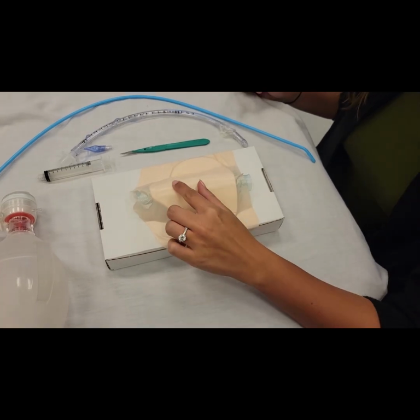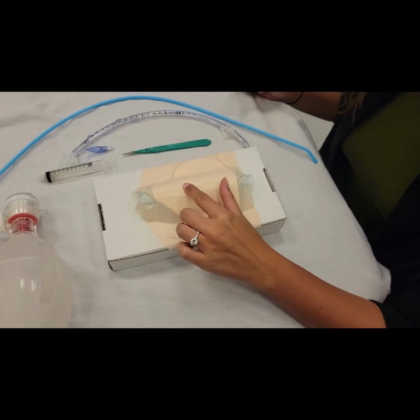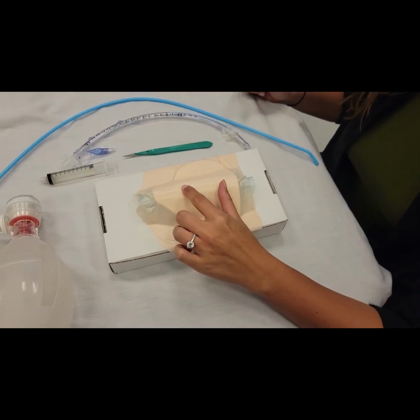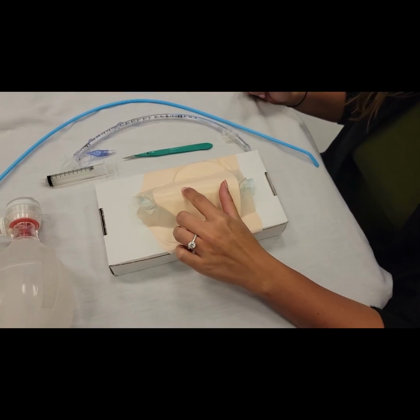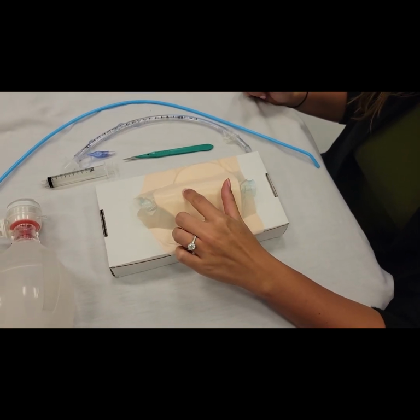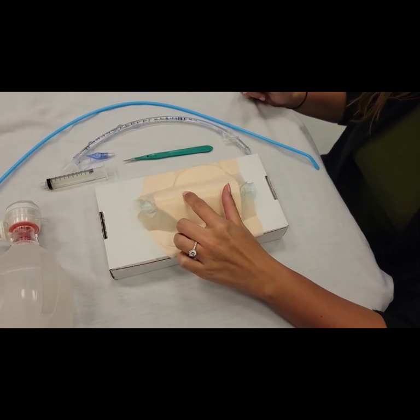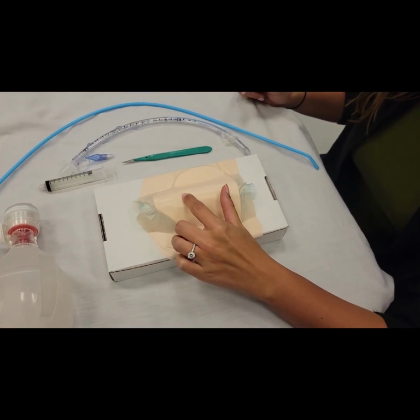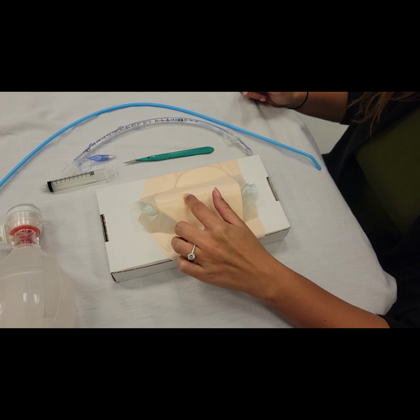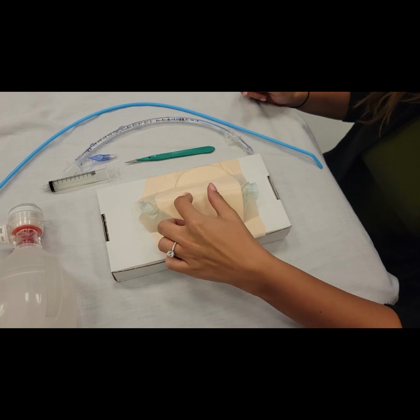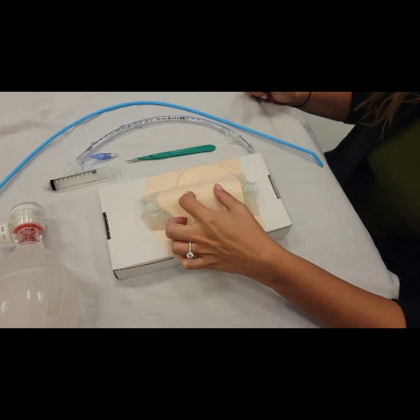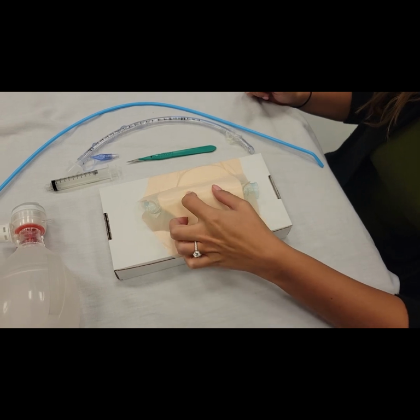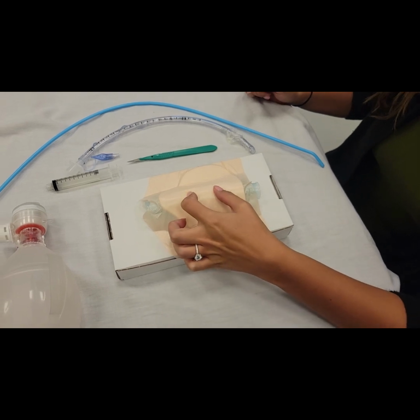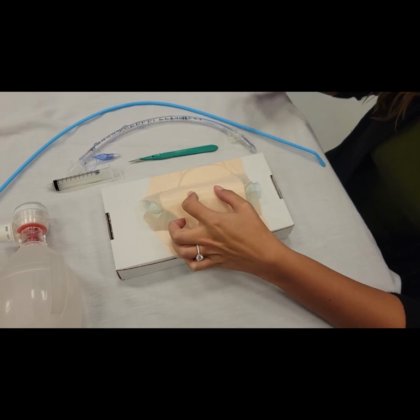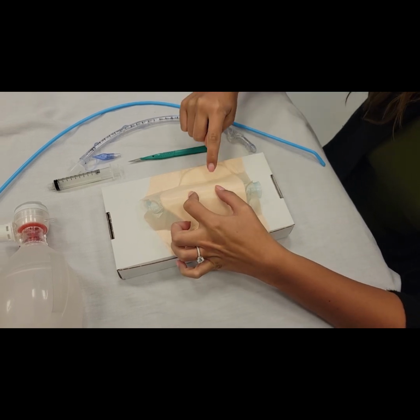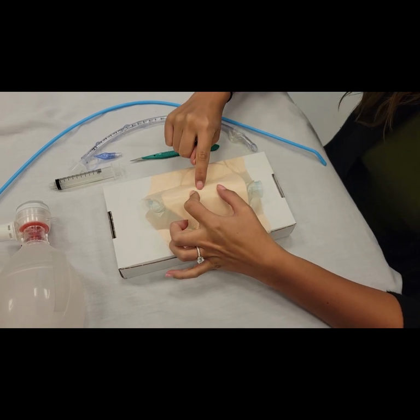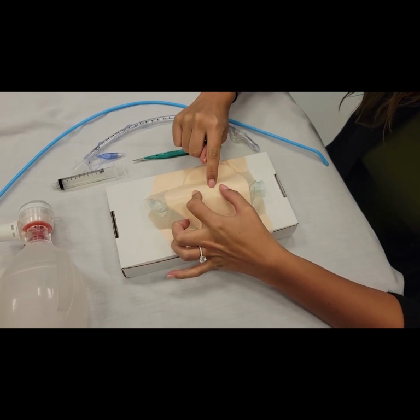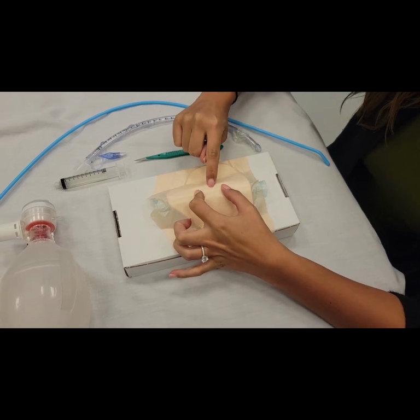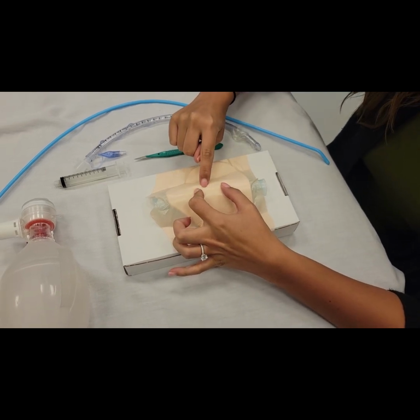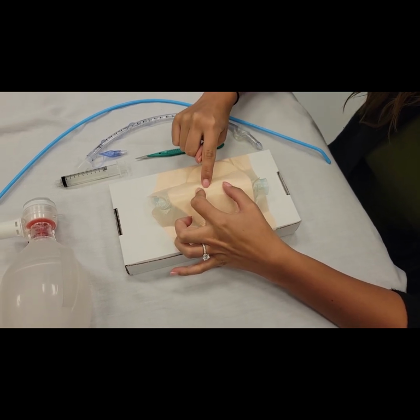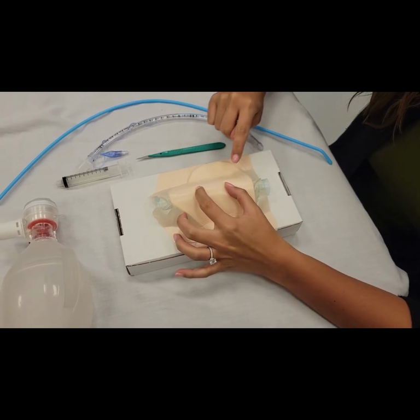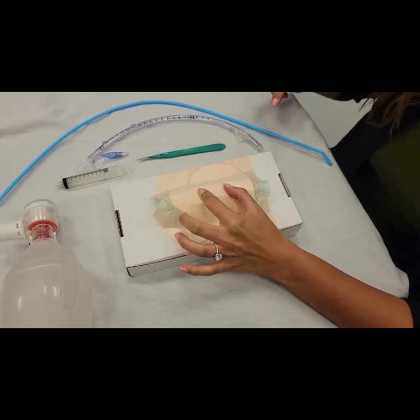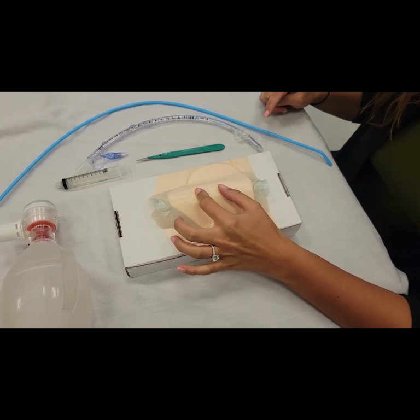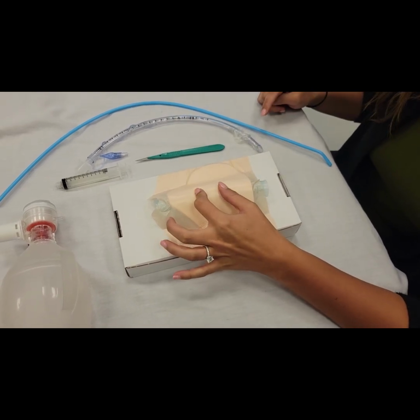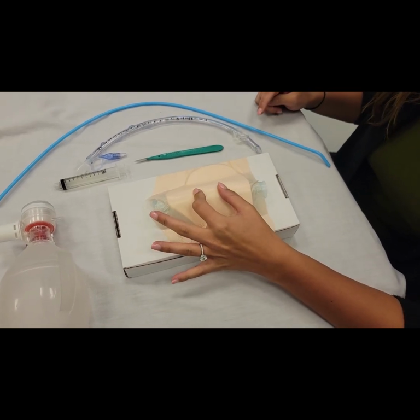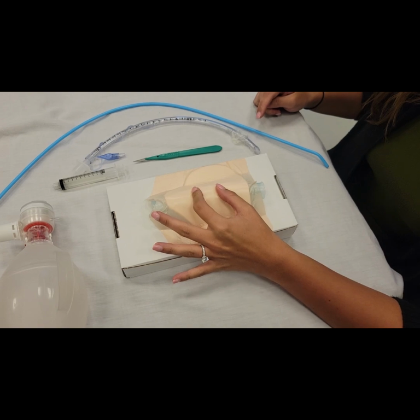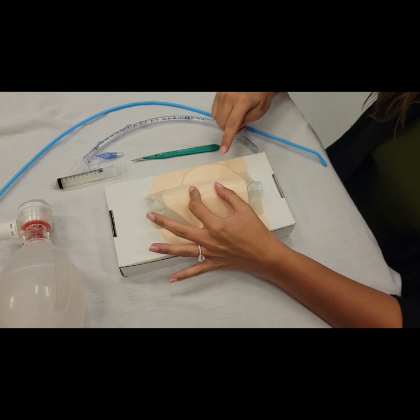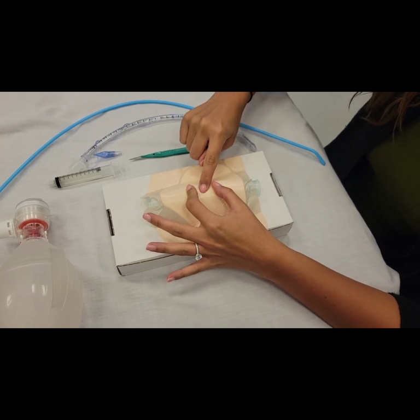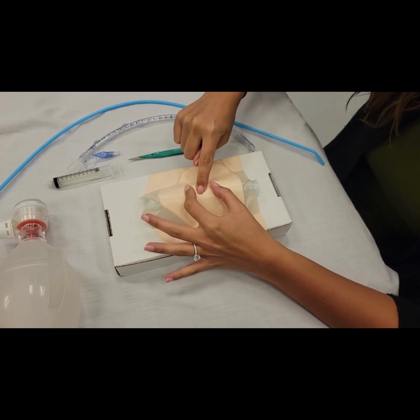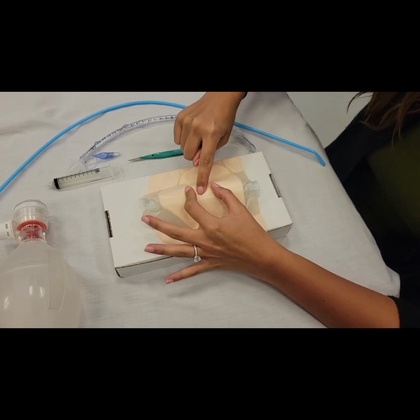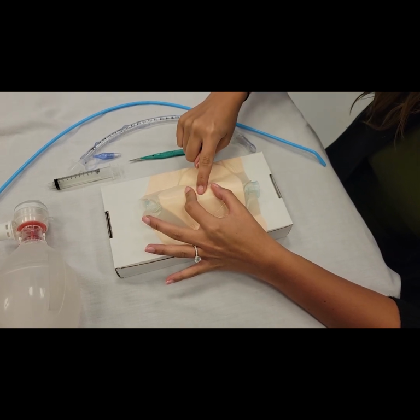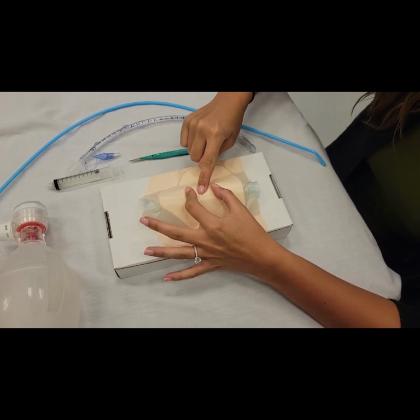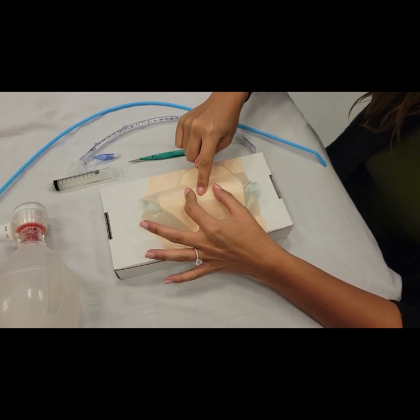First you're going to feel for the thyroid cartilage, the cricoid cartilage, and then the thyroid membrane that's in between the two. Once you've palpated your landmark,